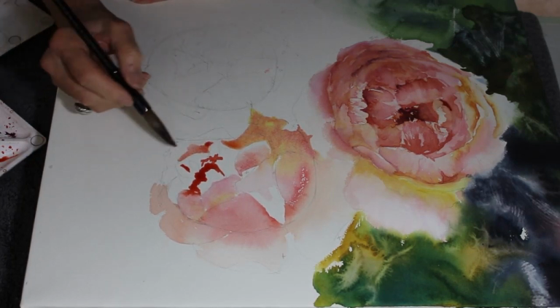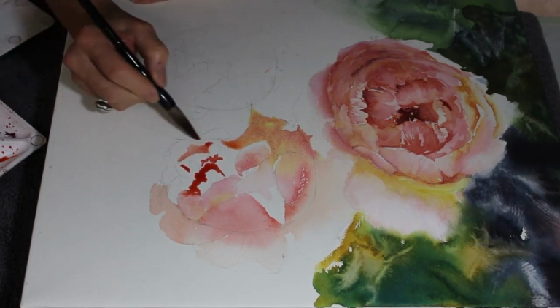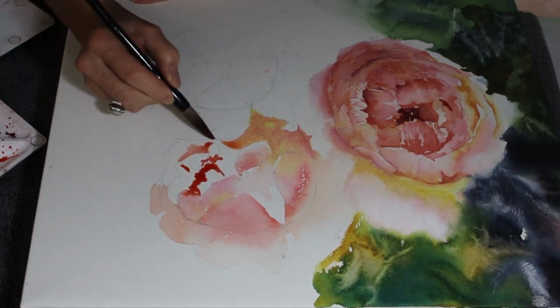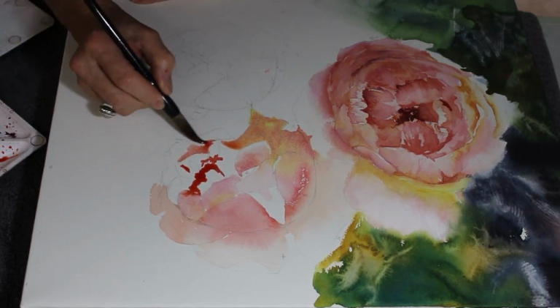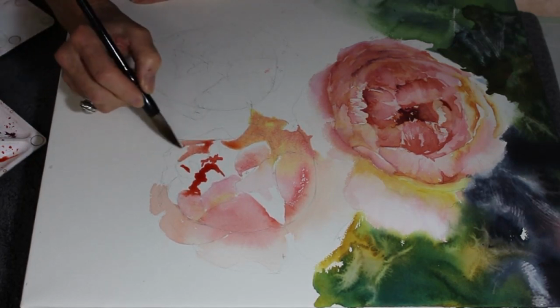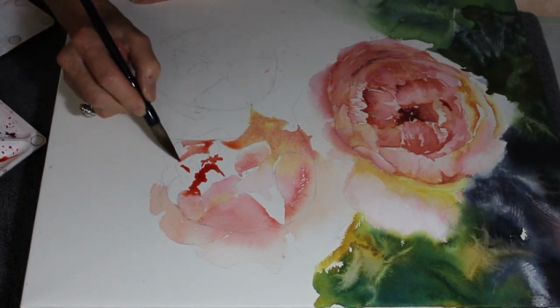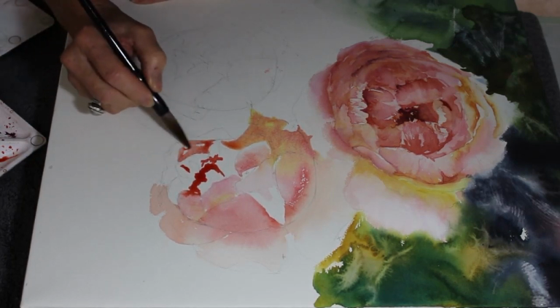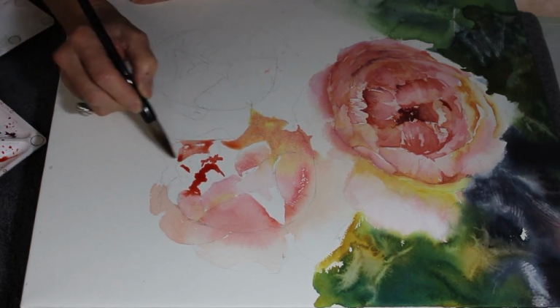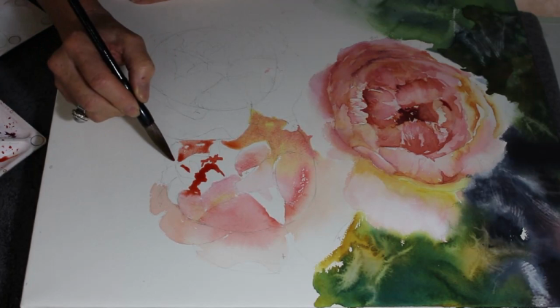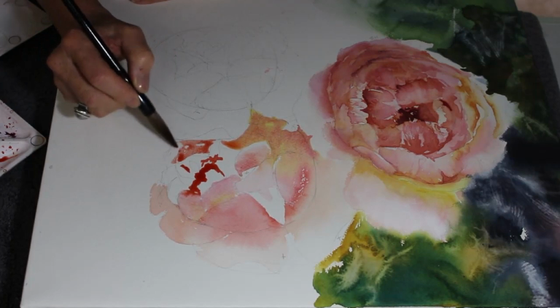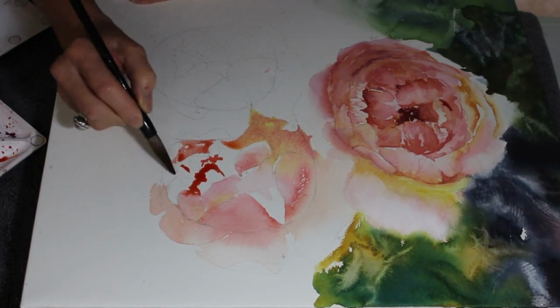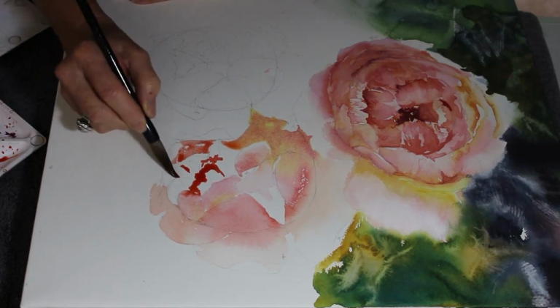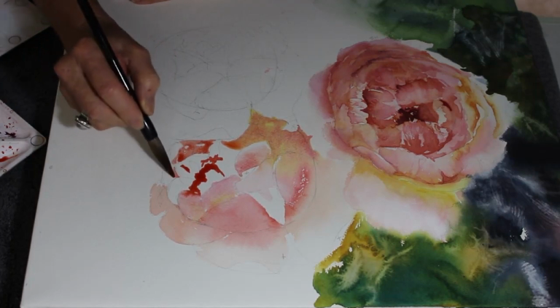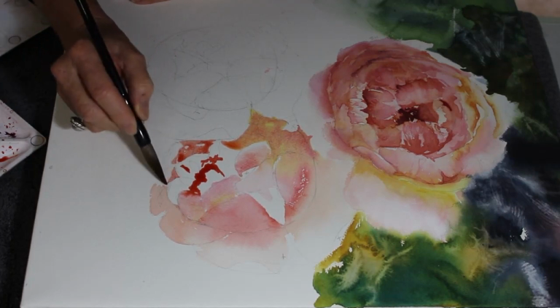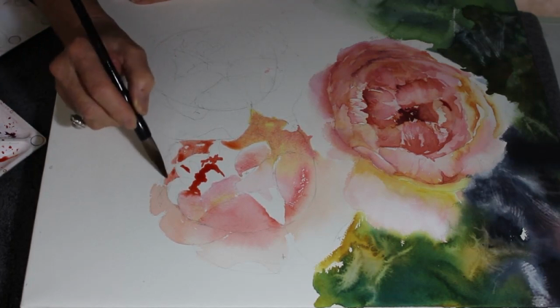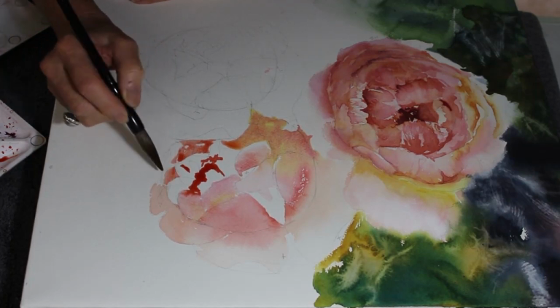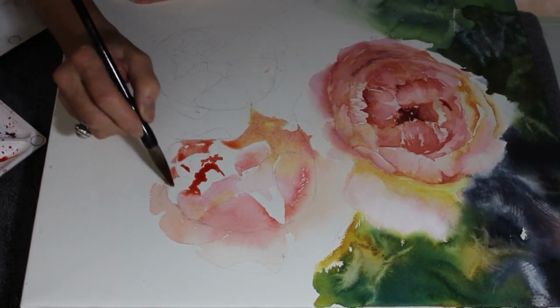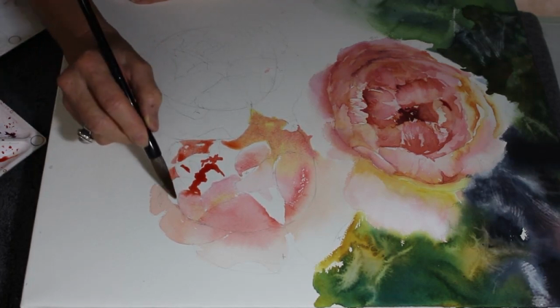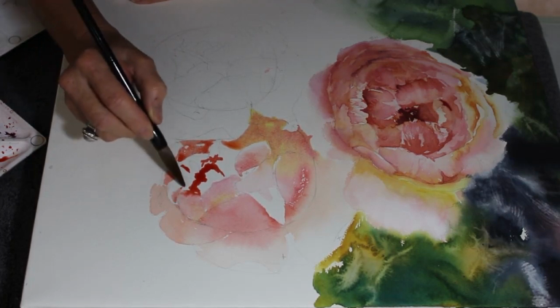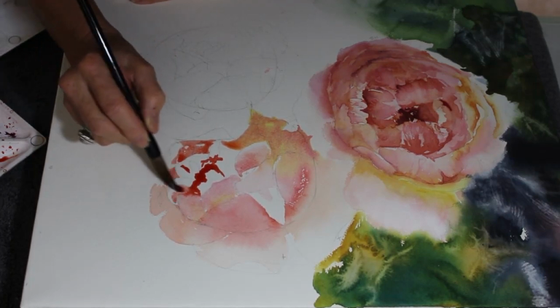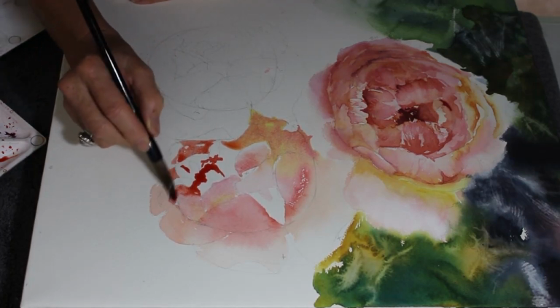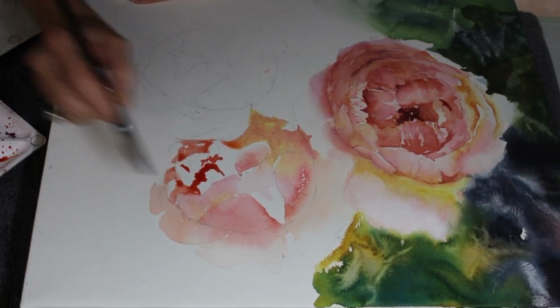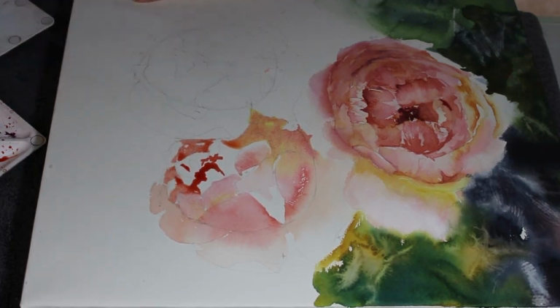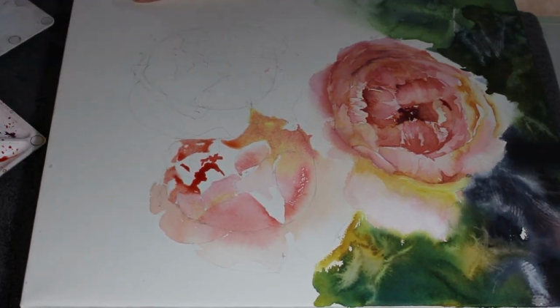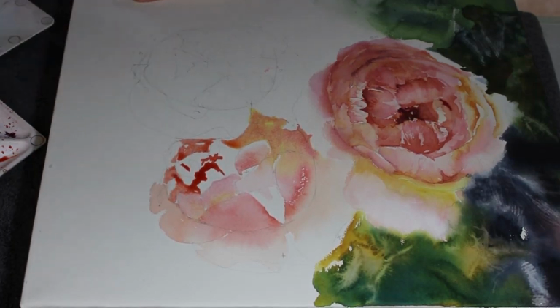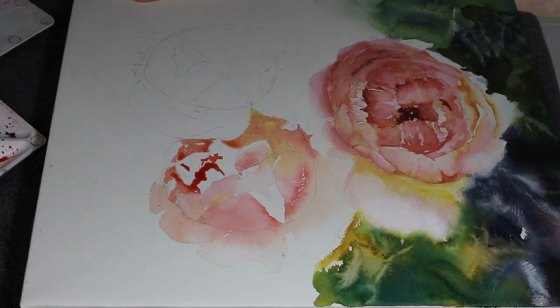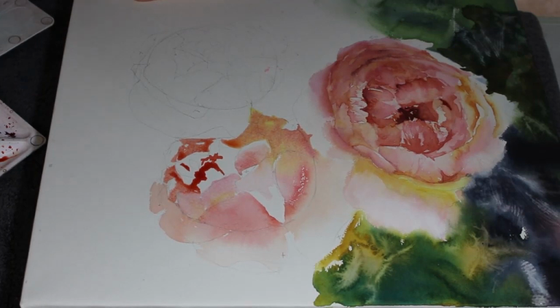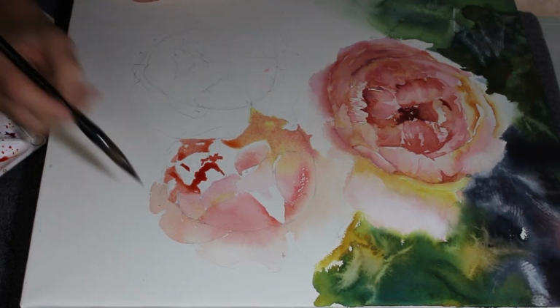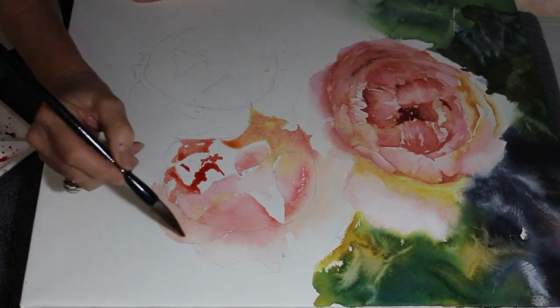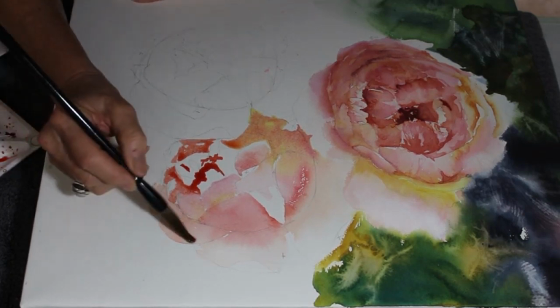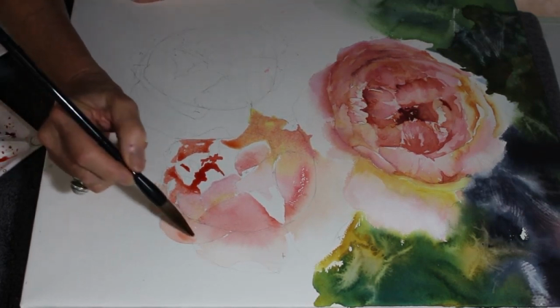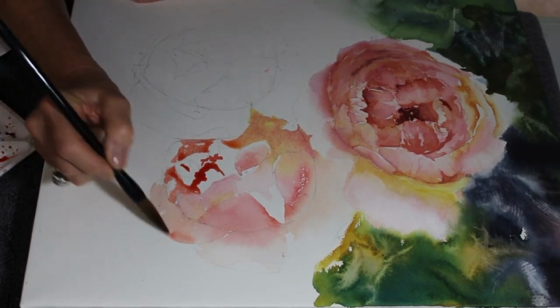The first rose is going to be my focal point, so there'll be more detail in that one than there will be in the two subsequent roses - I don't need as much detail in them.